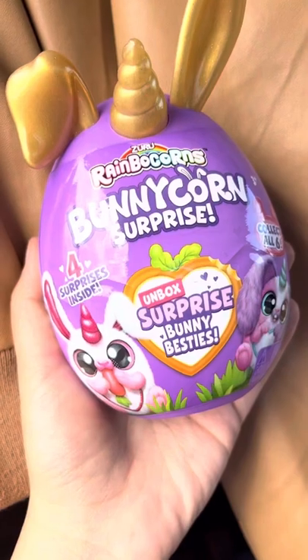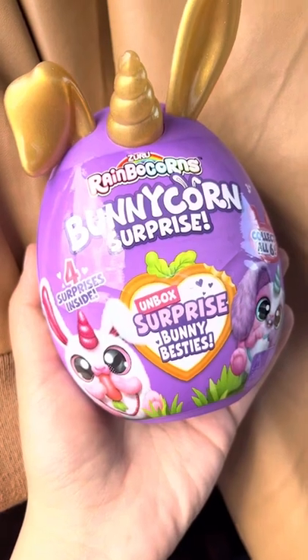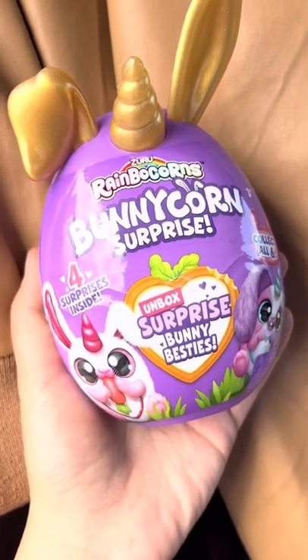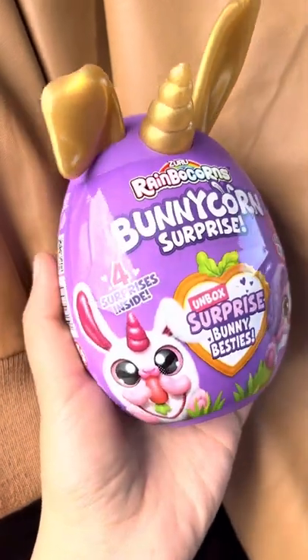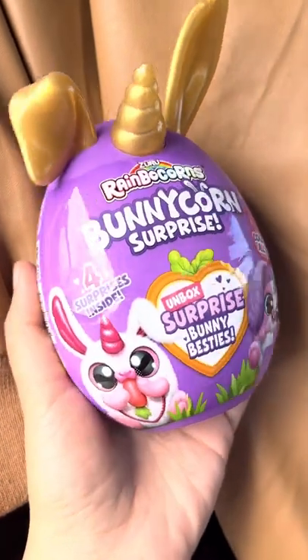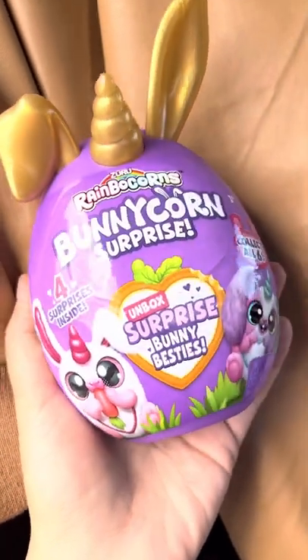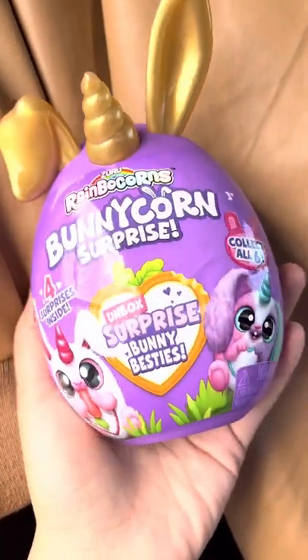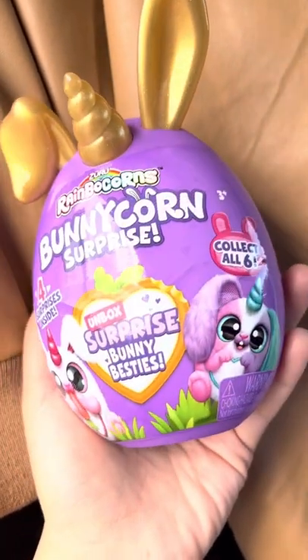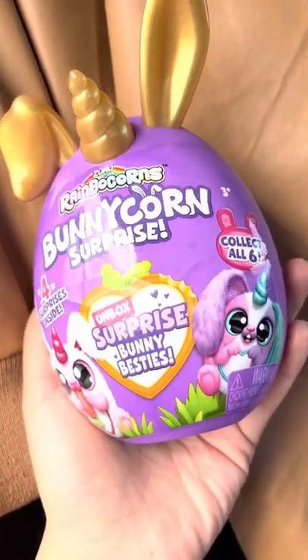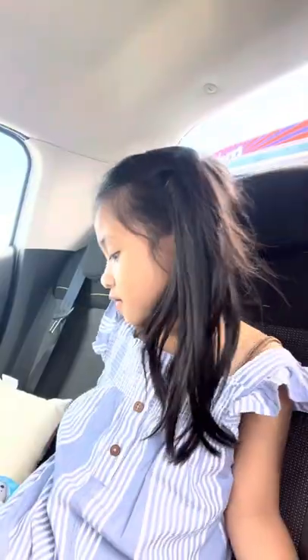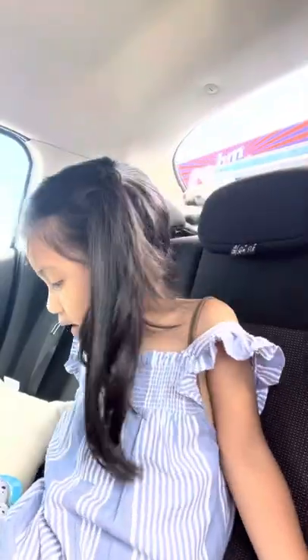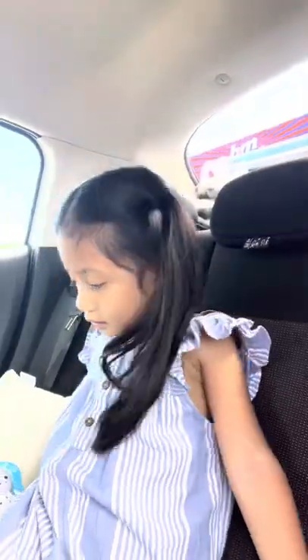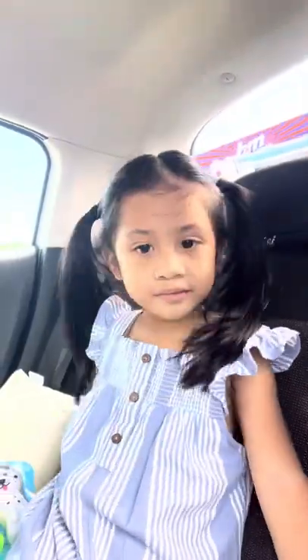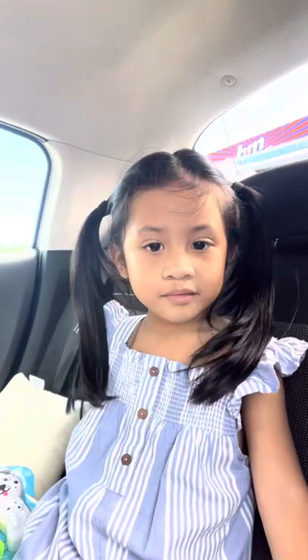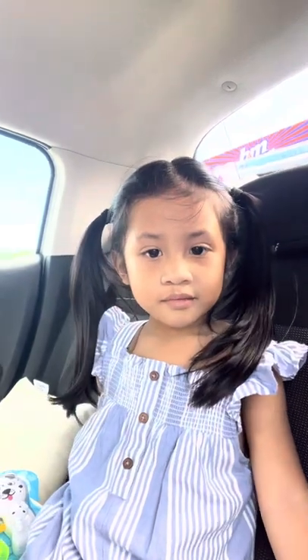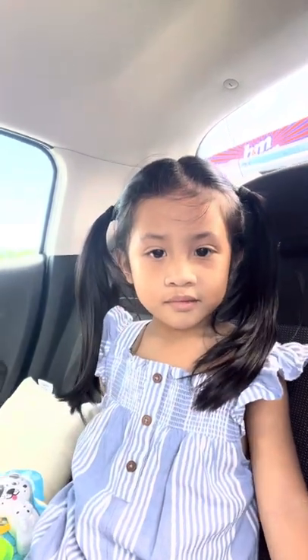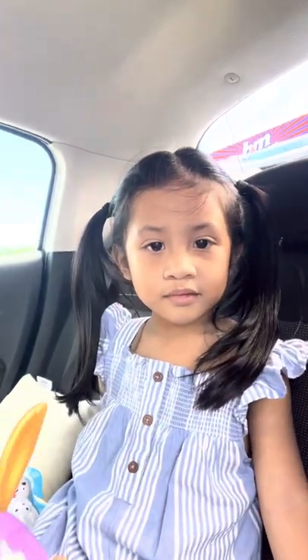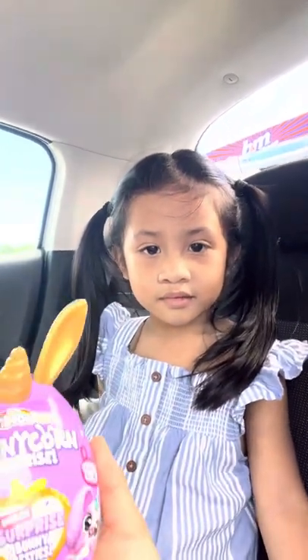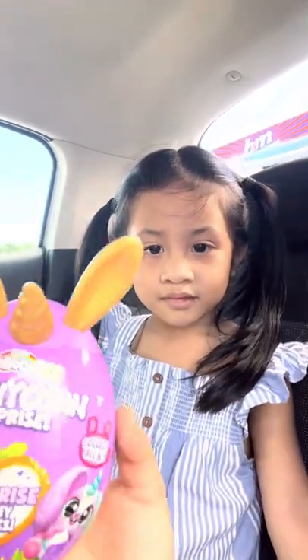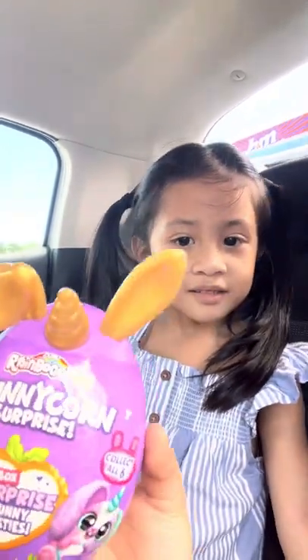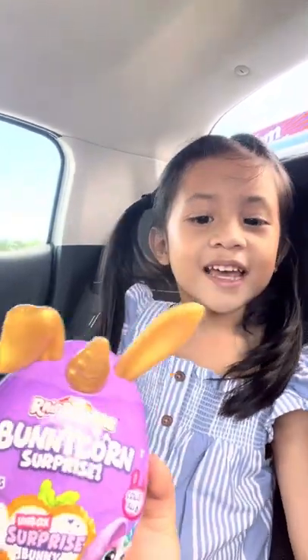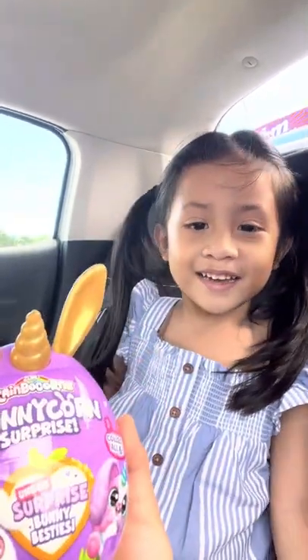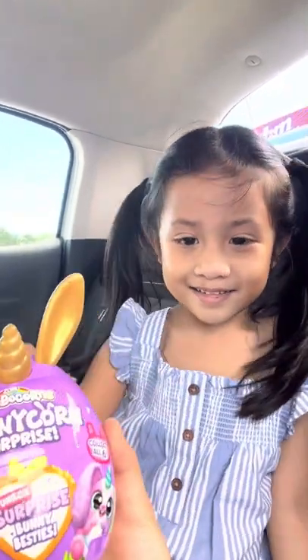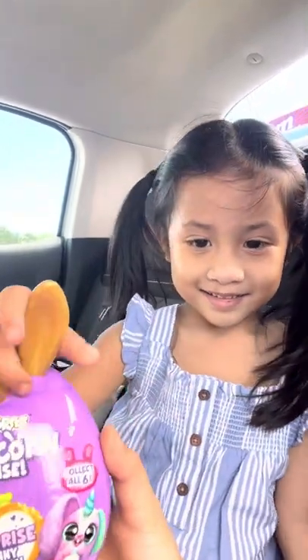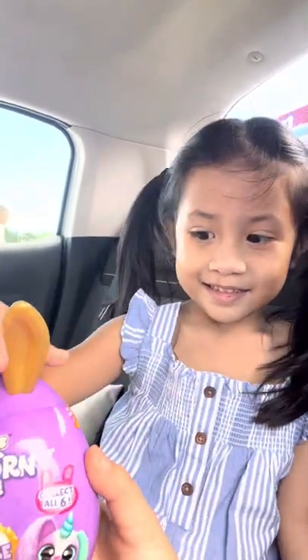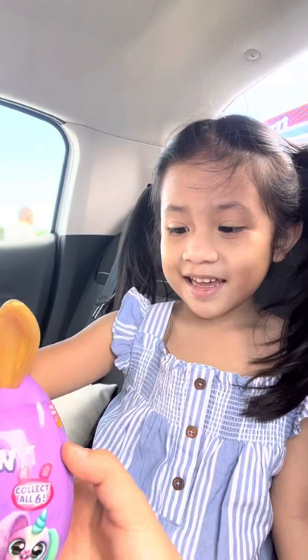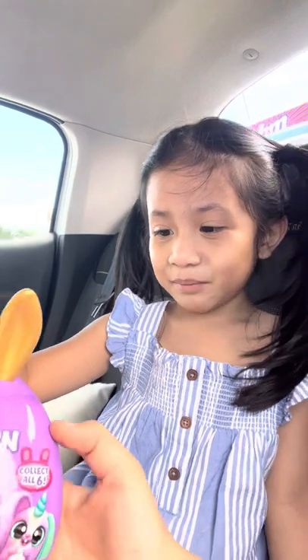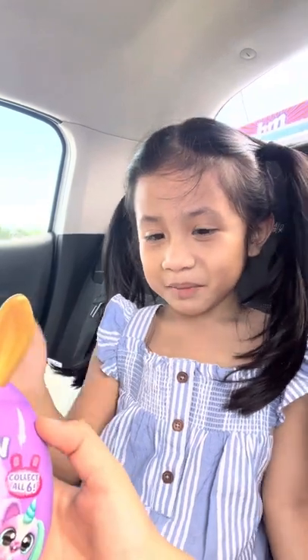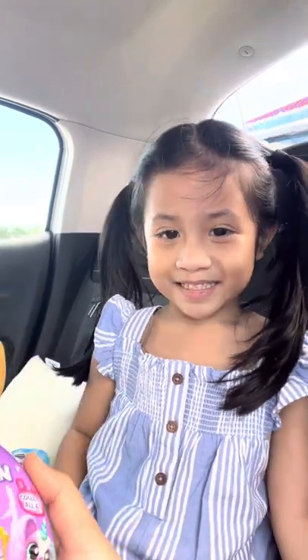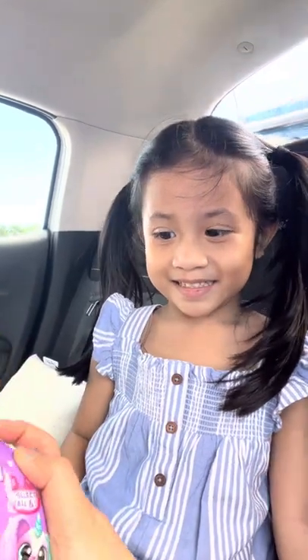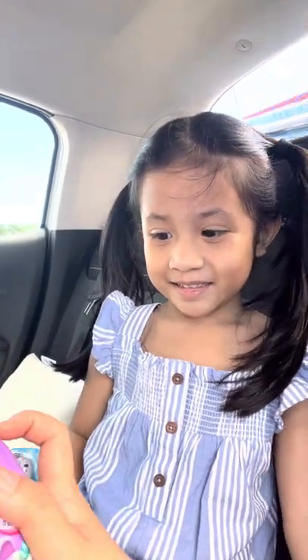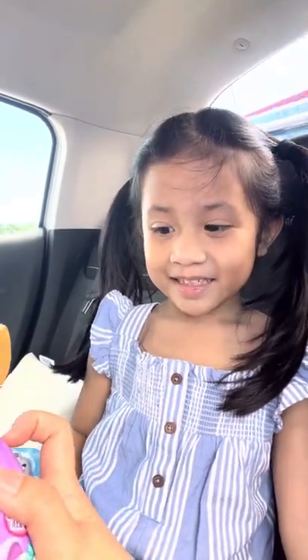Momma? Momma? Heya, come here. Are you ready to open this? Yeah. Yeah, the baby. Are you ready? Yeah.